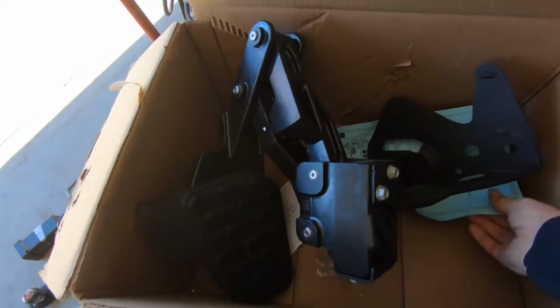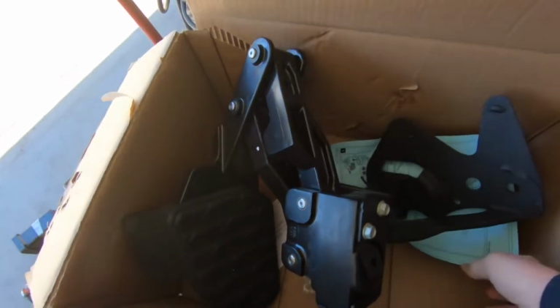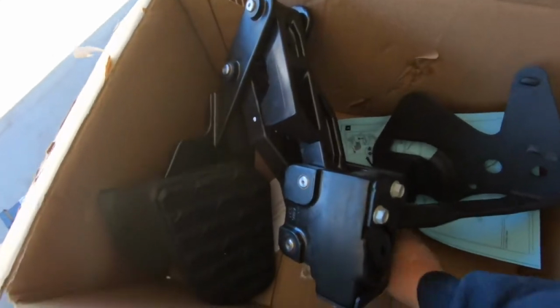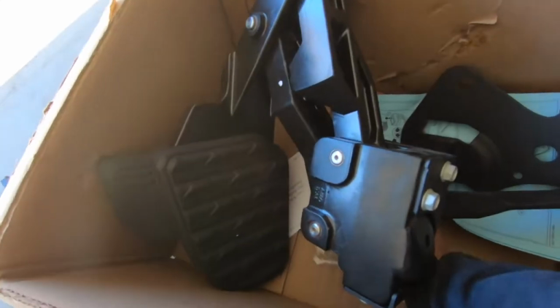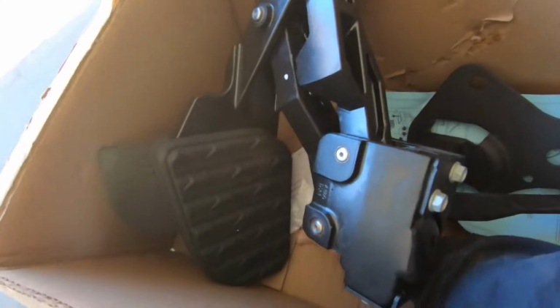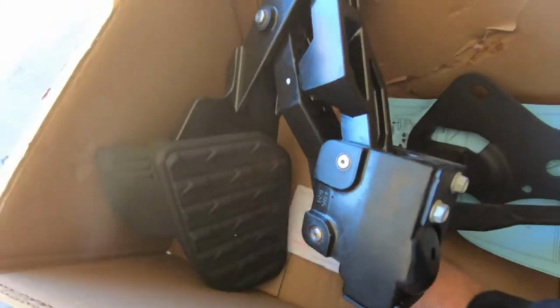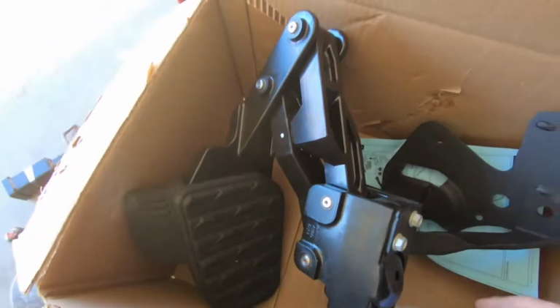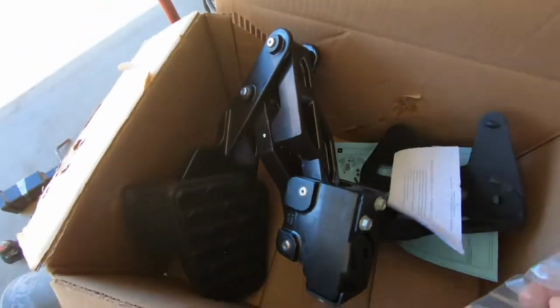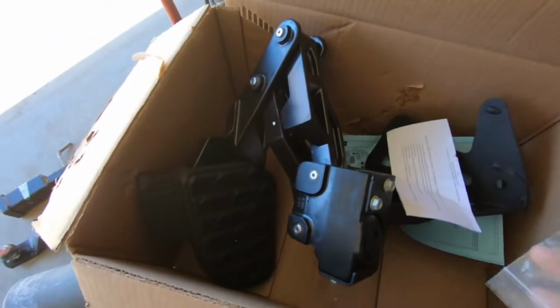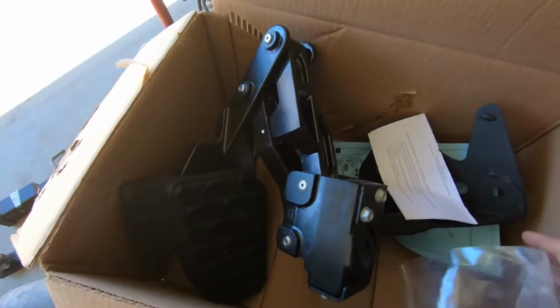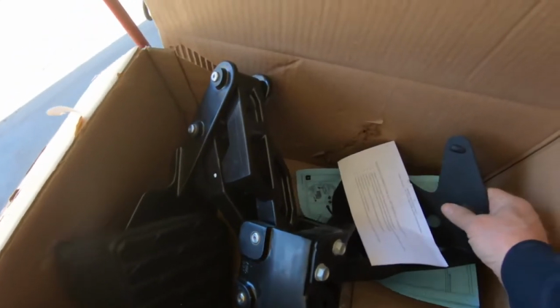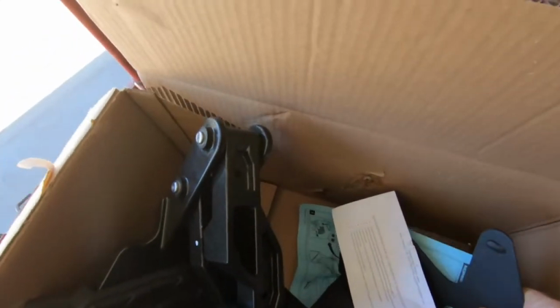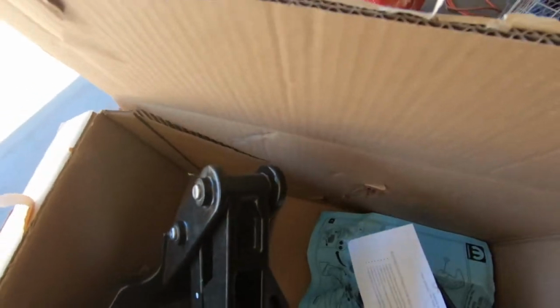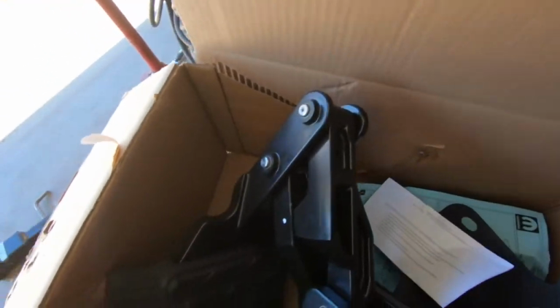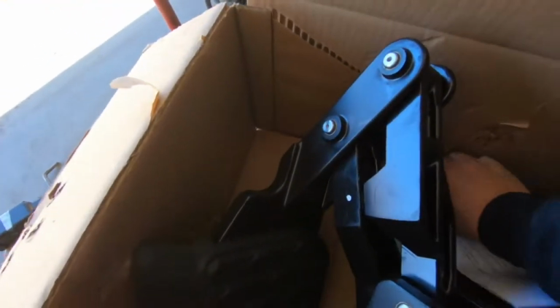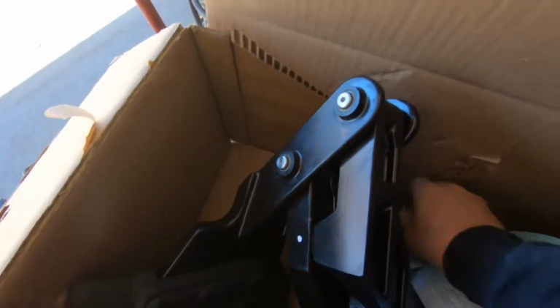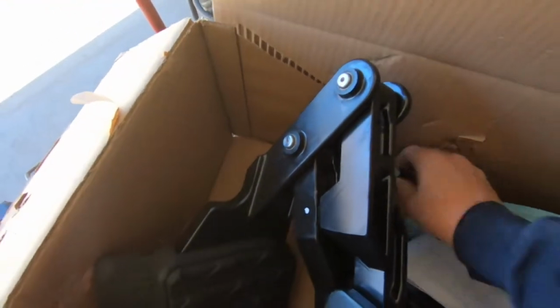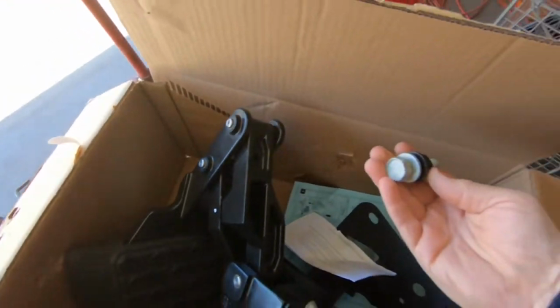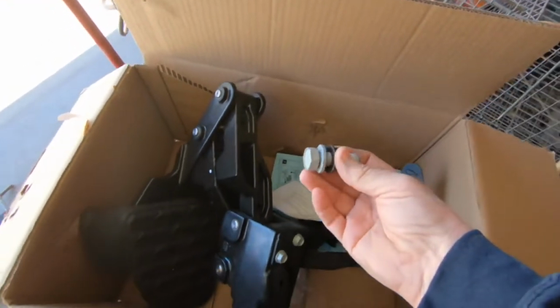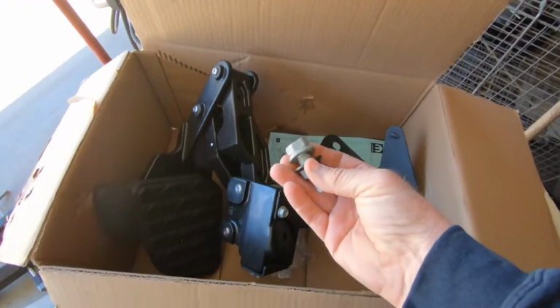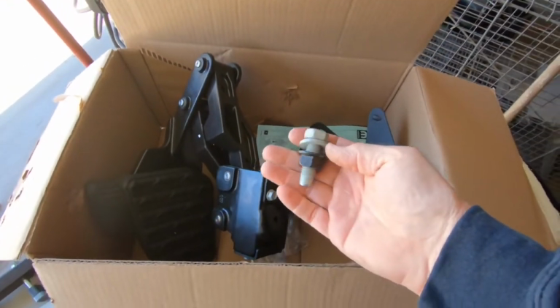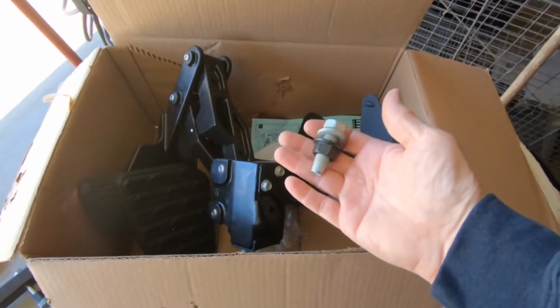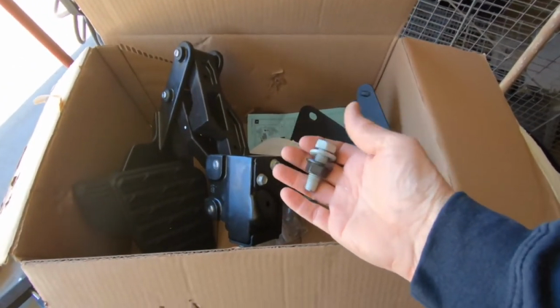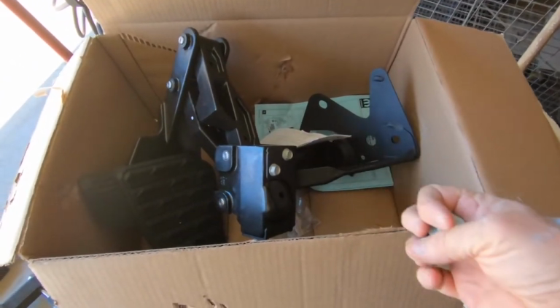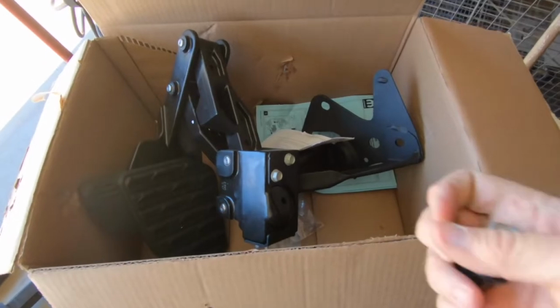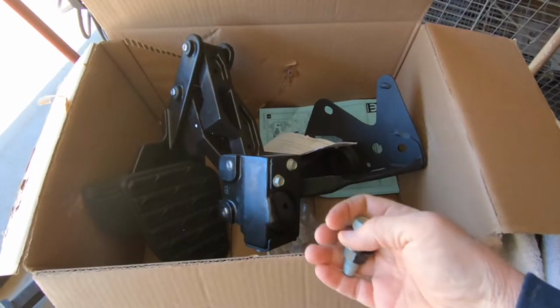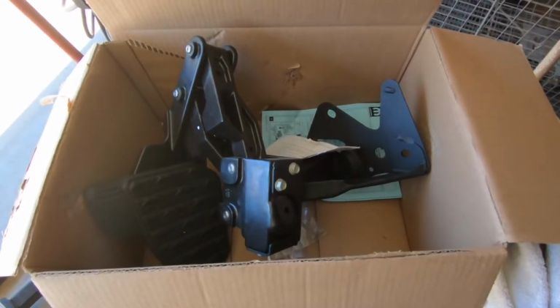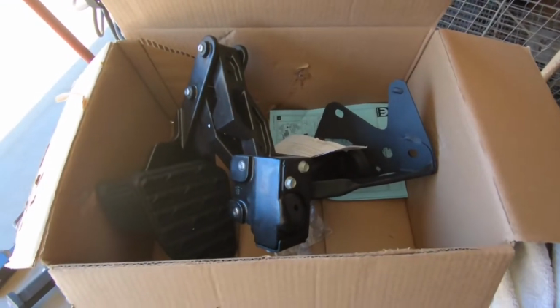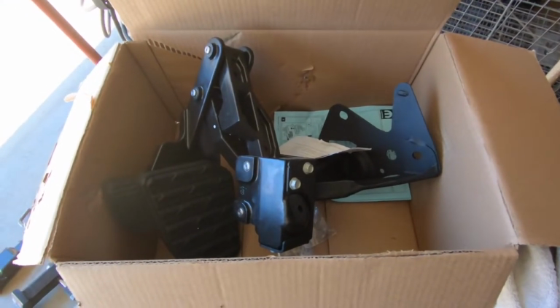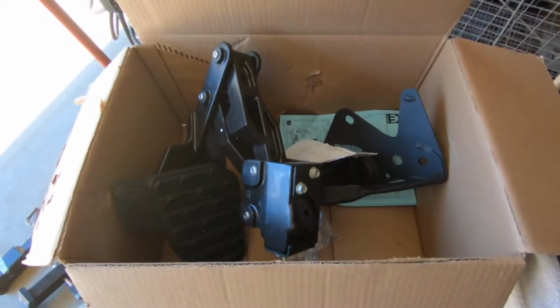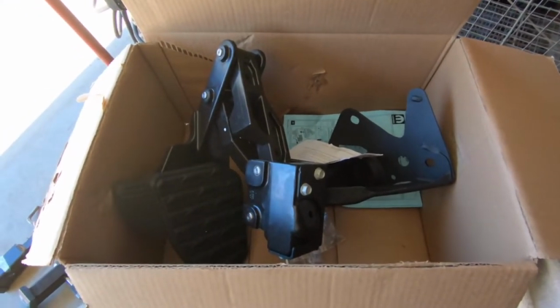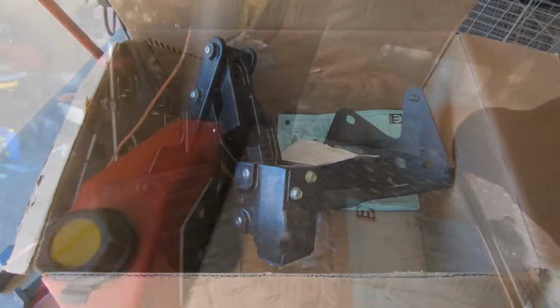It came in this box. The only other thing that came with it is a nut — a big old nut with a bolt. So I'm gonna take you through the steps on installing this. Let's get started.